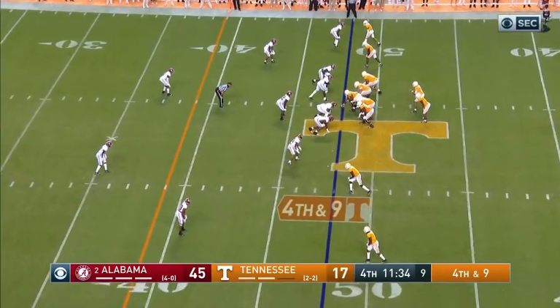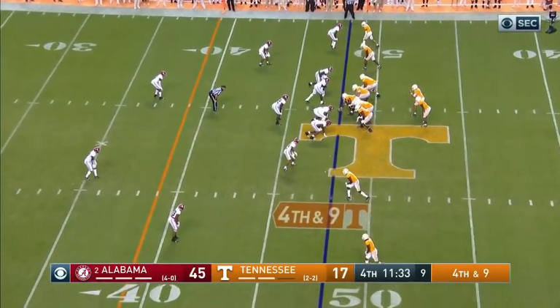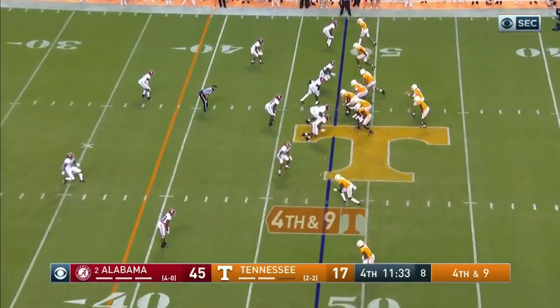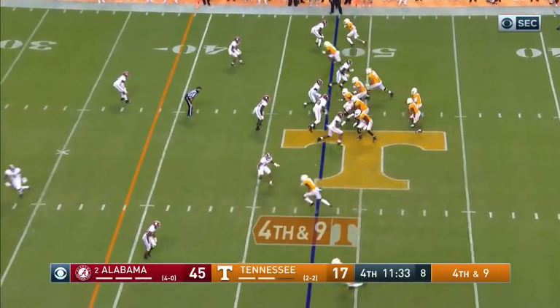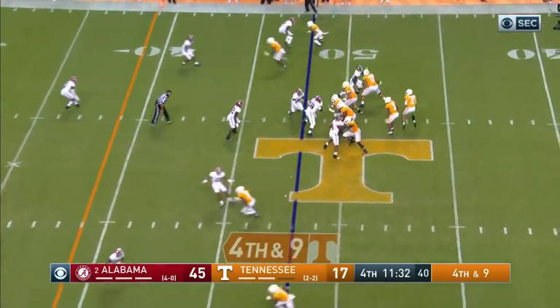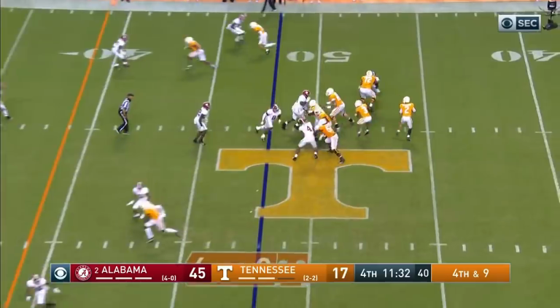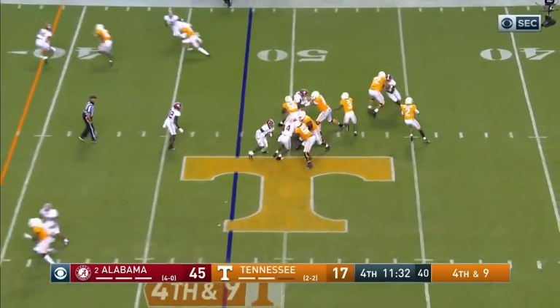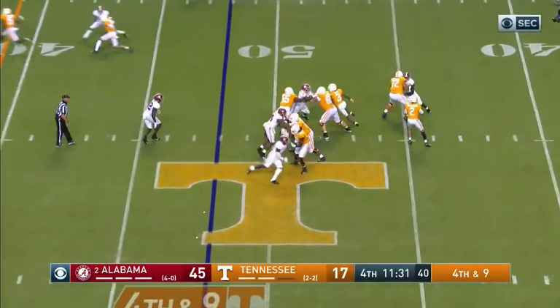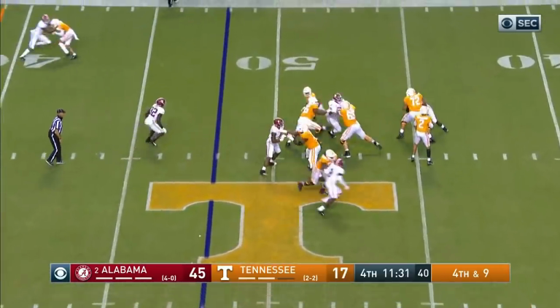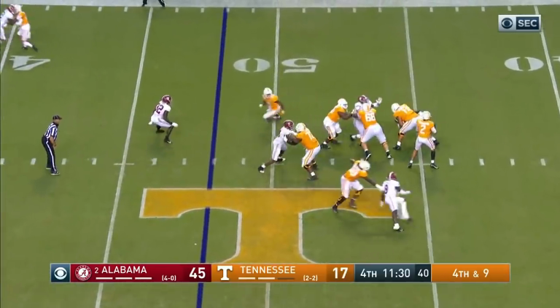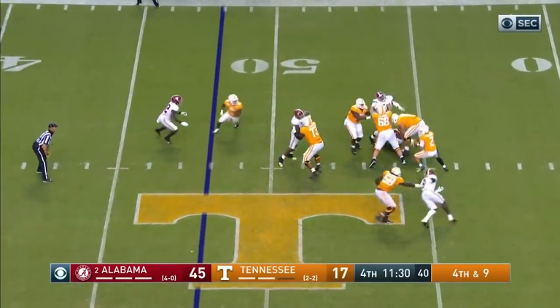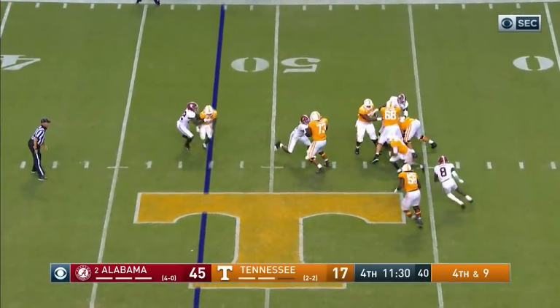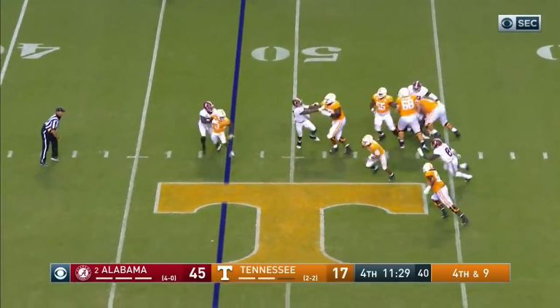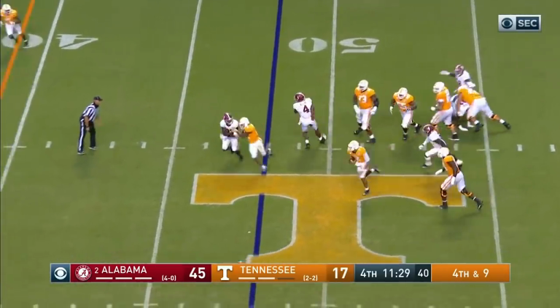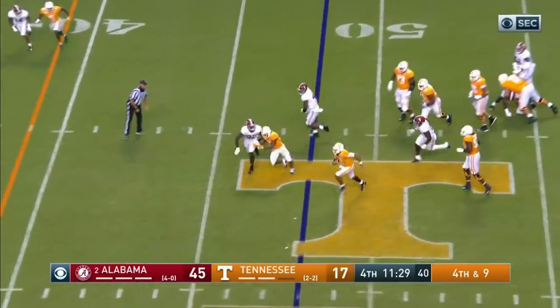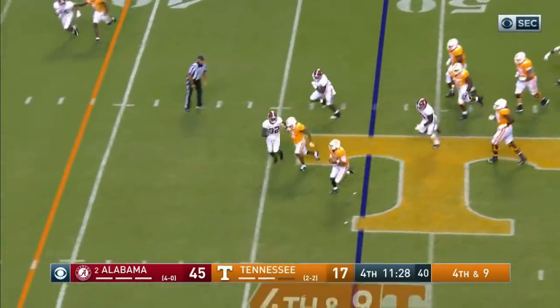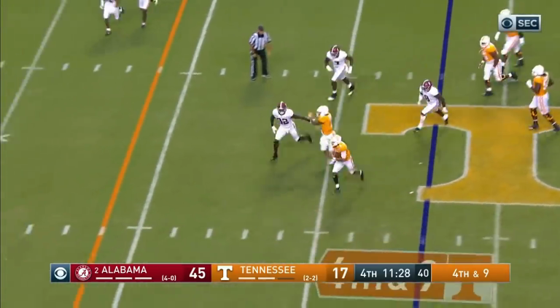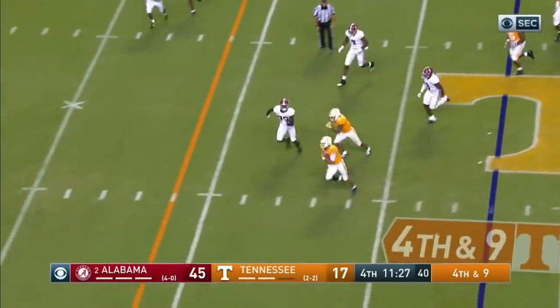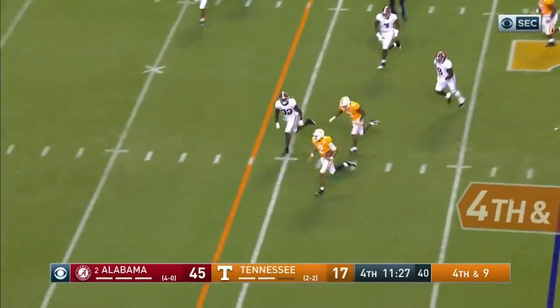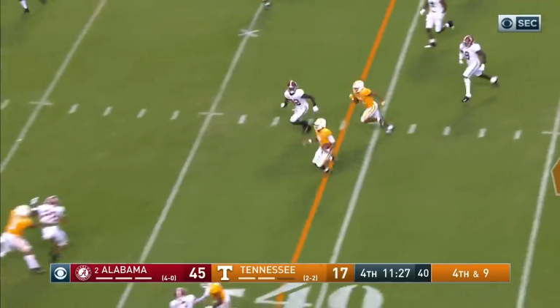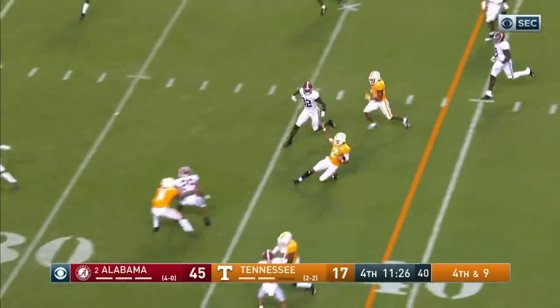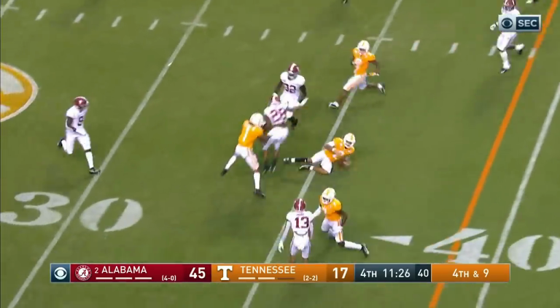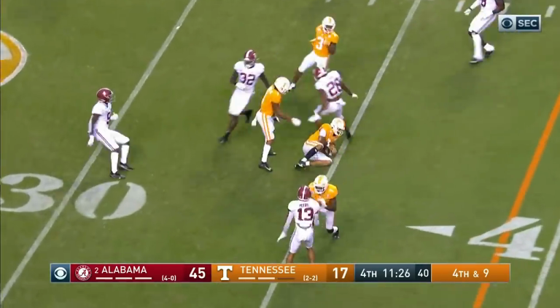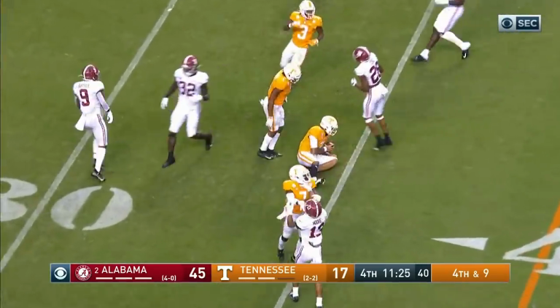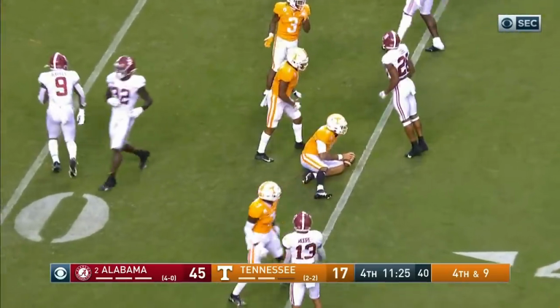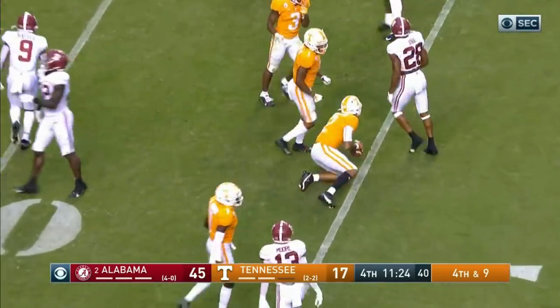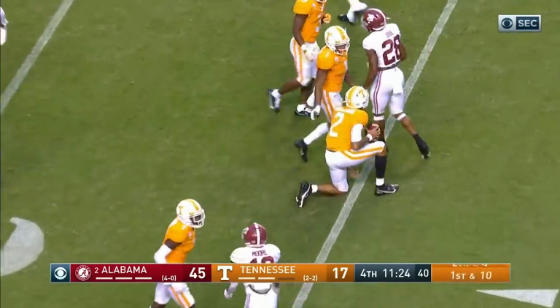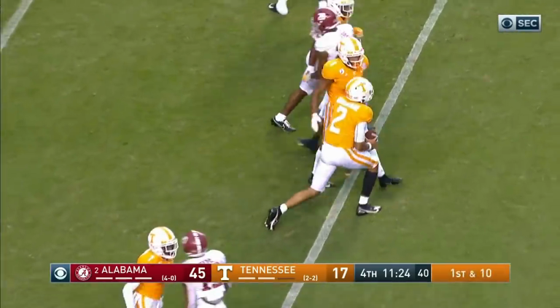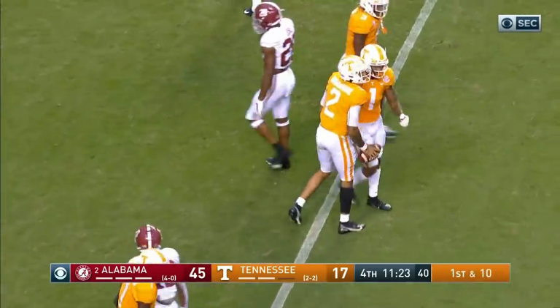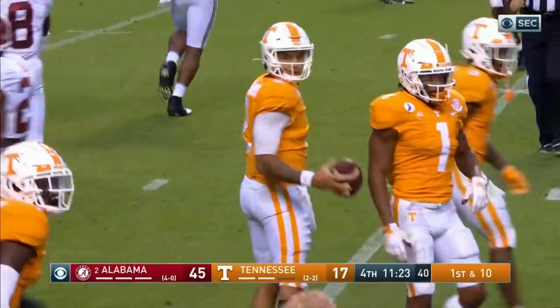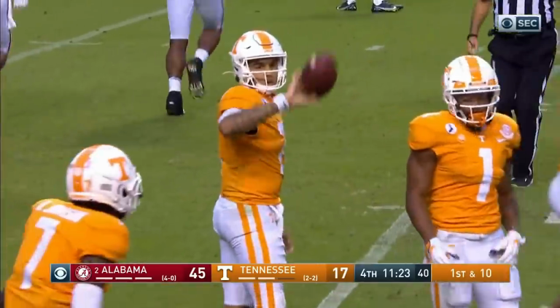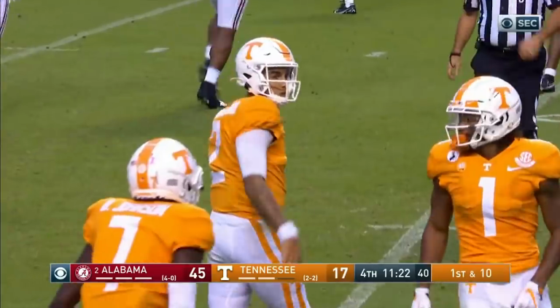Four receivers for fourth down and nine for Garantano. Garrett's going to run for it — and he's going to get it and then some. Good decision — slides at the 35 for the first down.